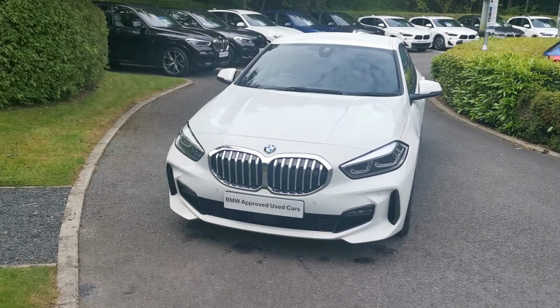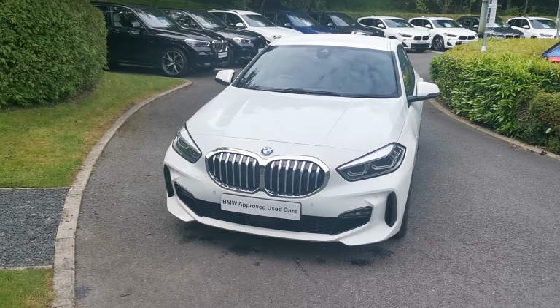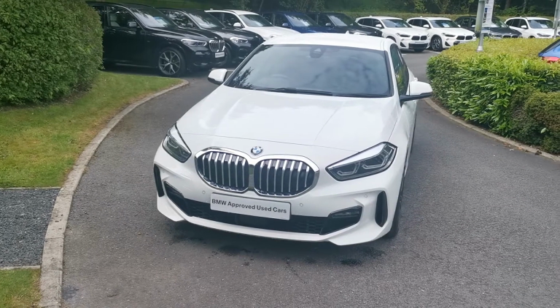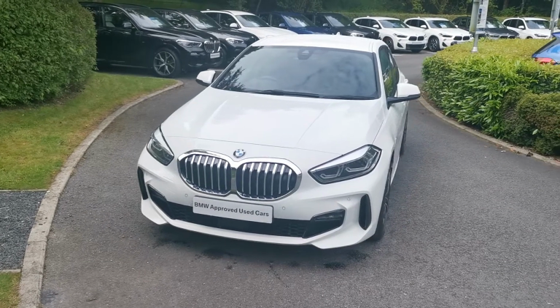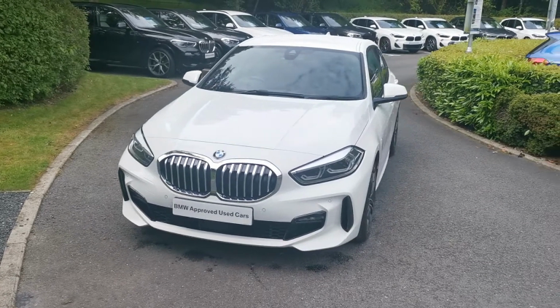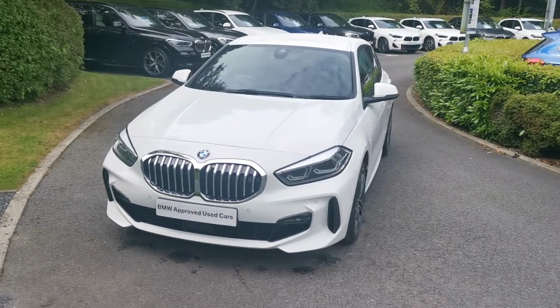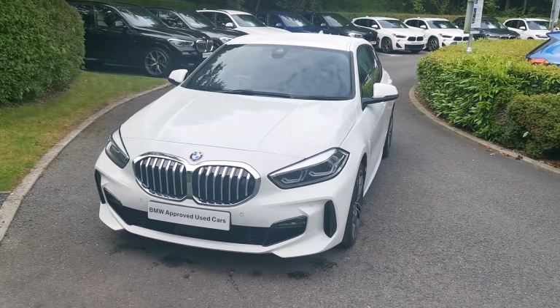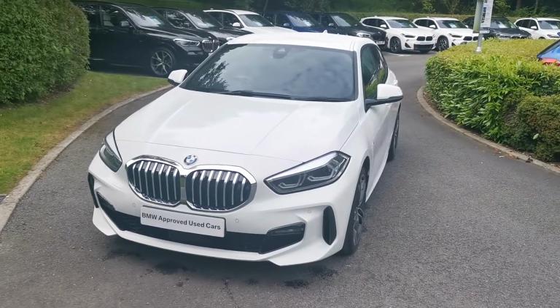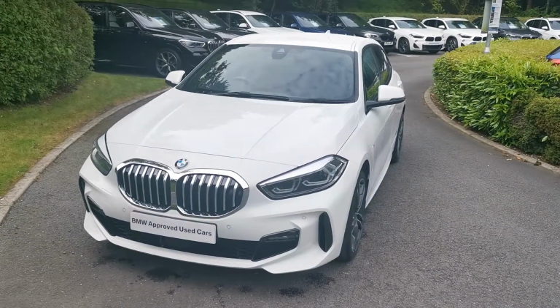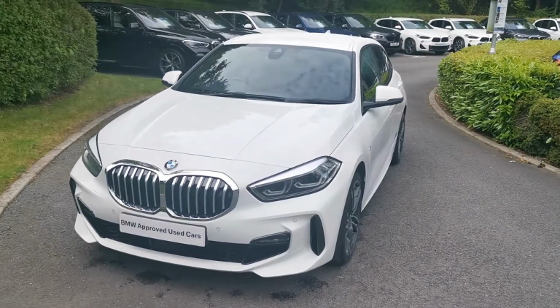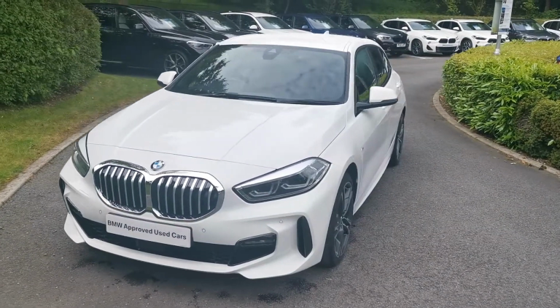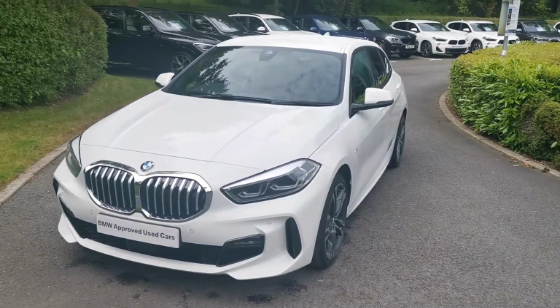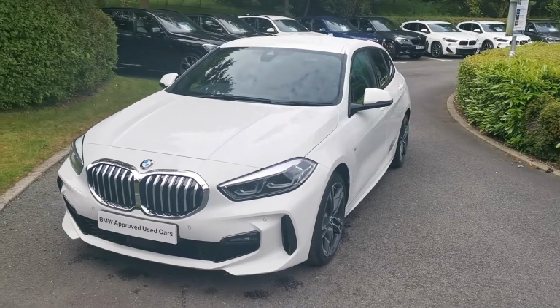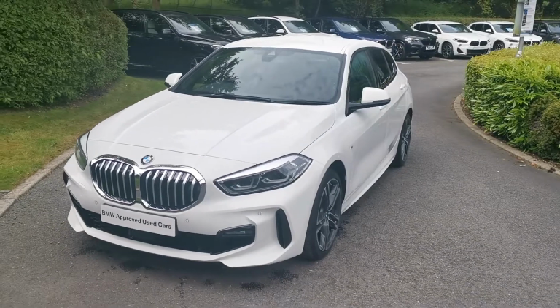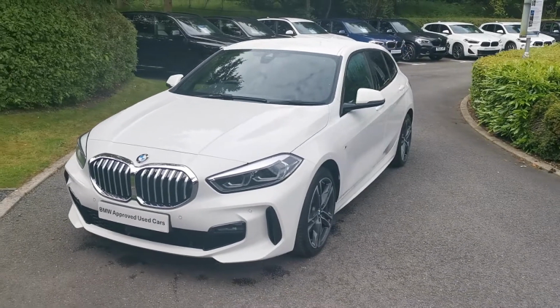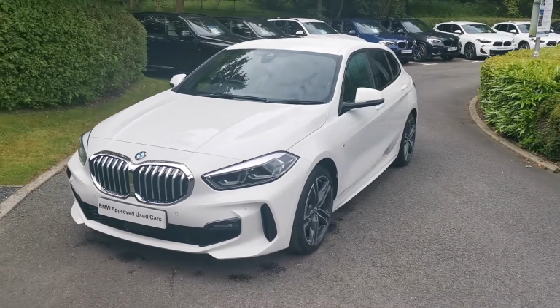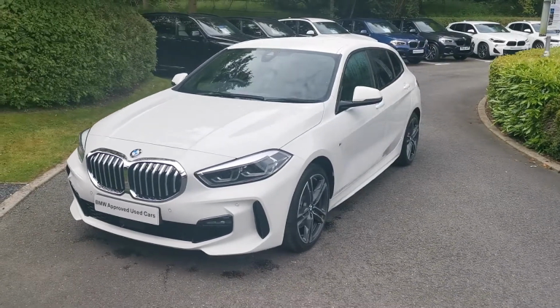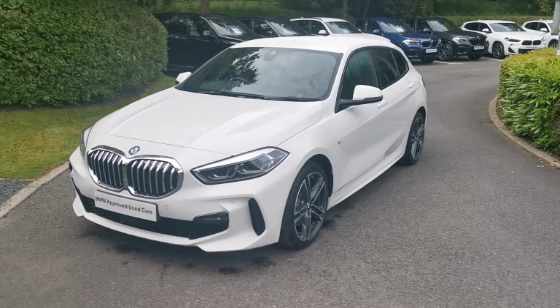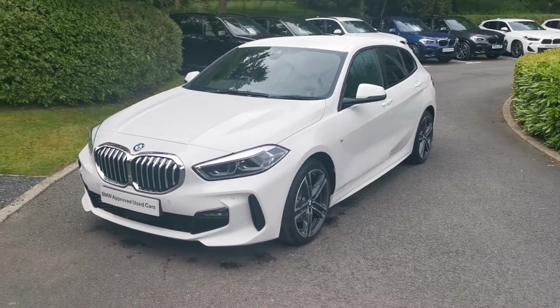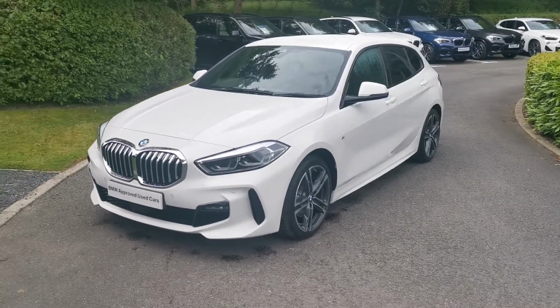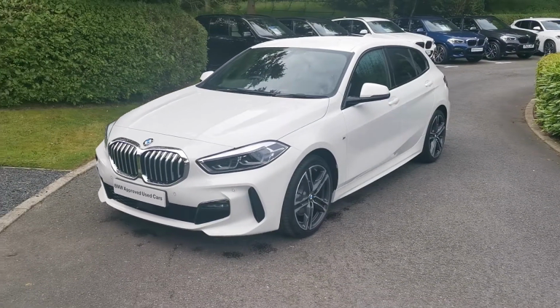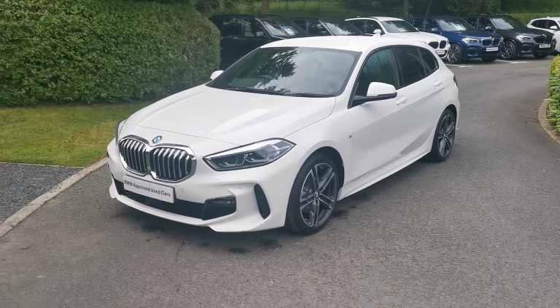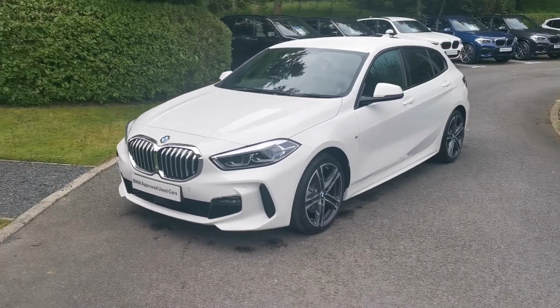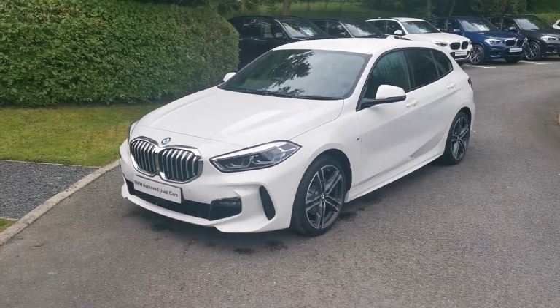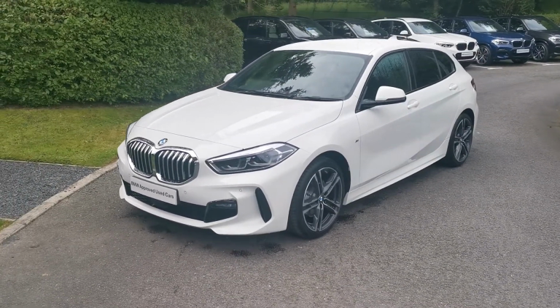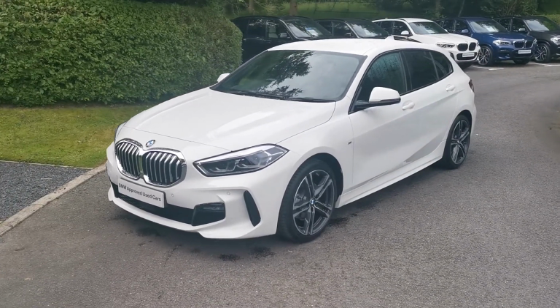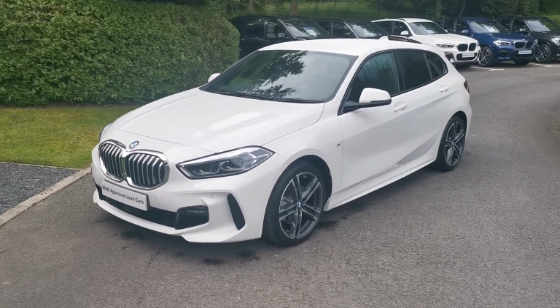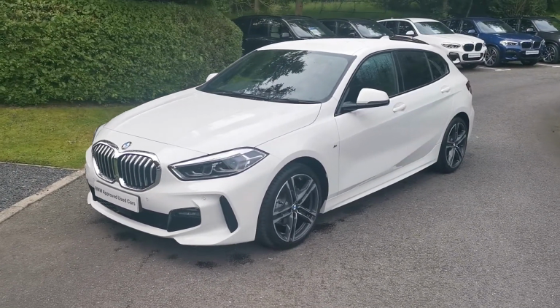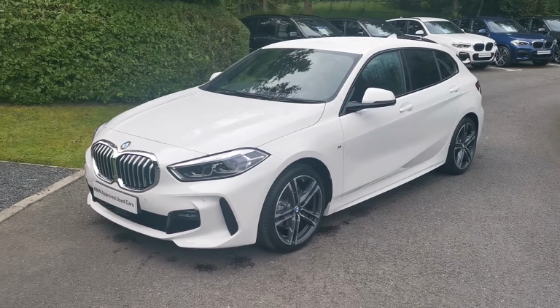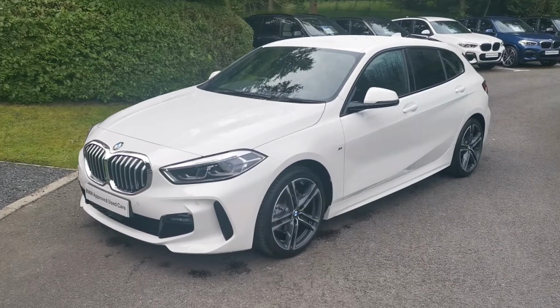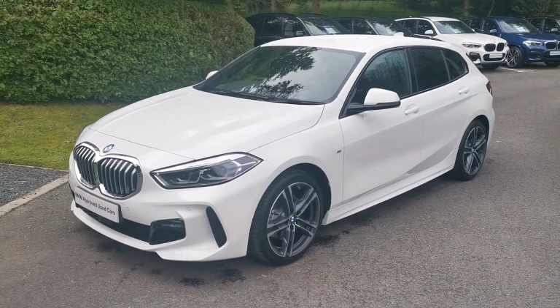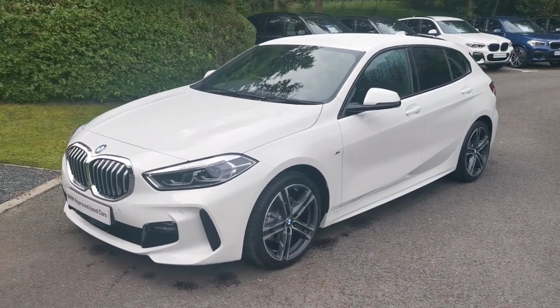Hello and welcome to Lloyd Southlake's BMW. Today we have this 118D M Sport five-door hatchback. This car is finished in Alpine White and is a March 2021 registered vehicle.